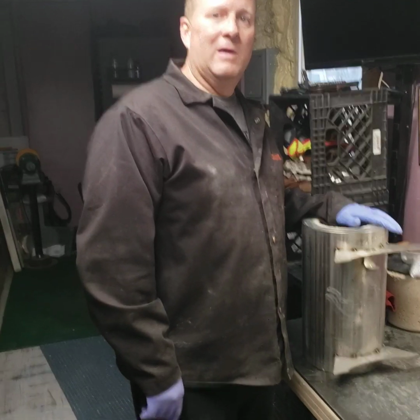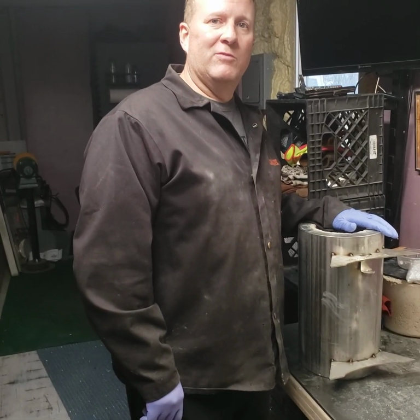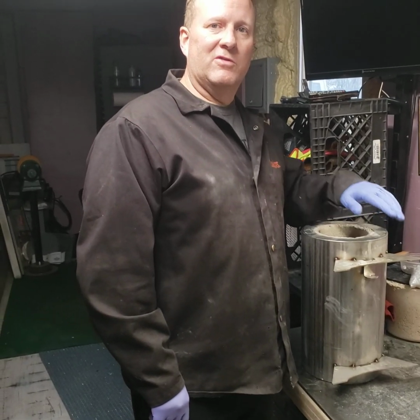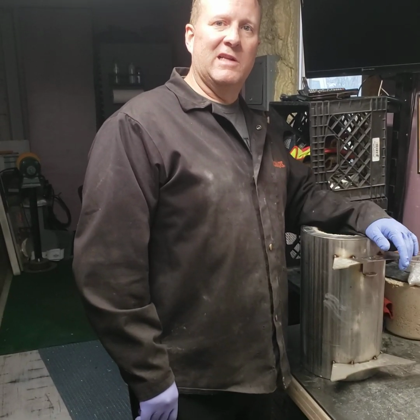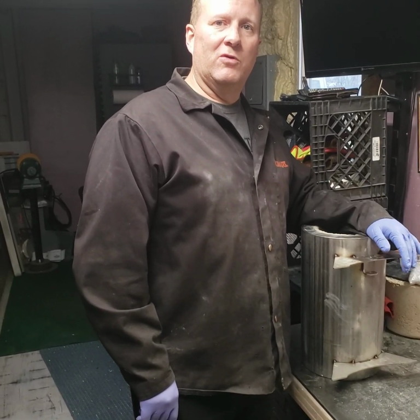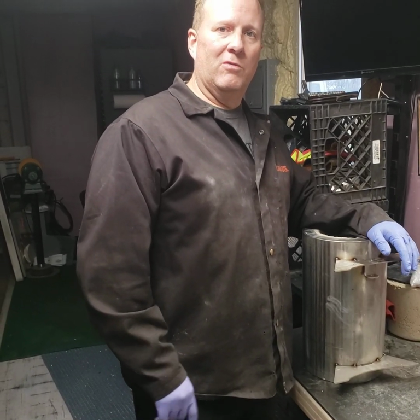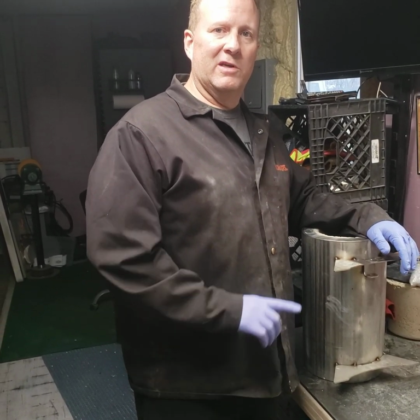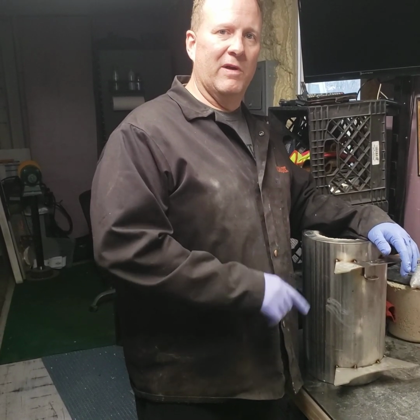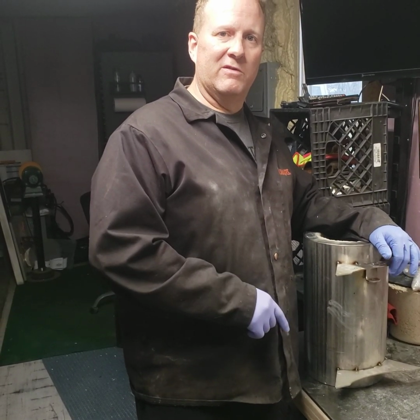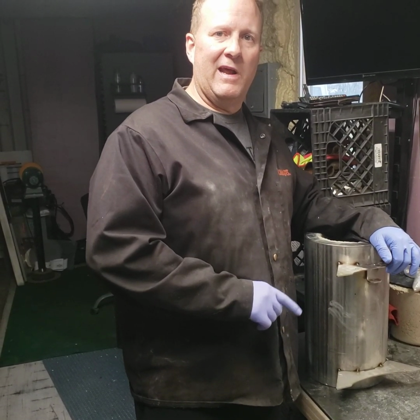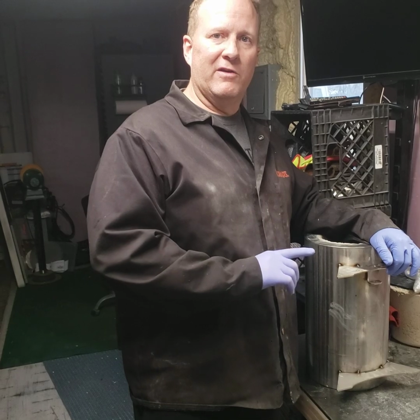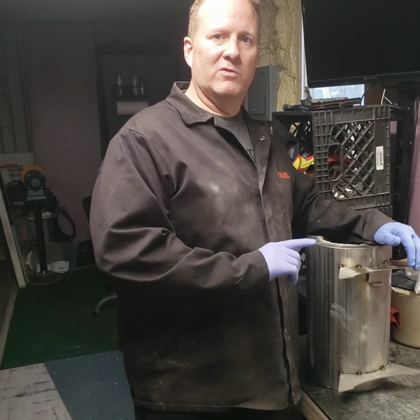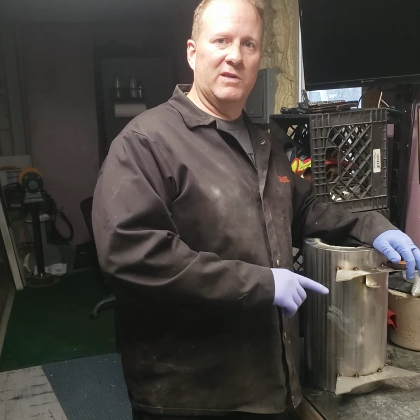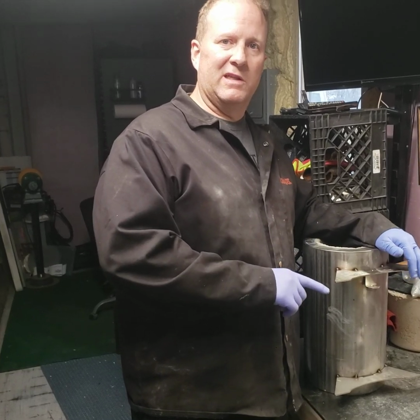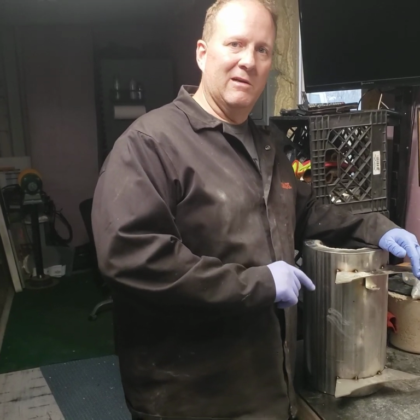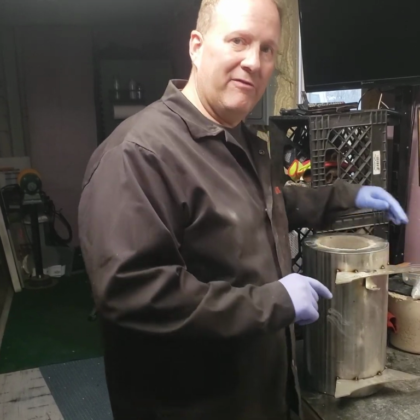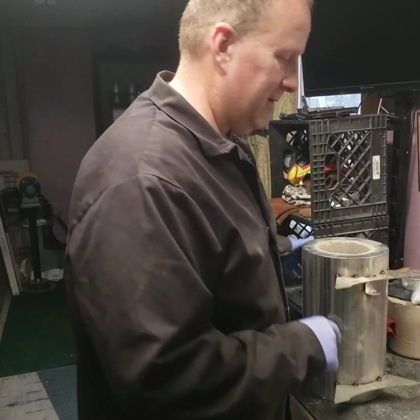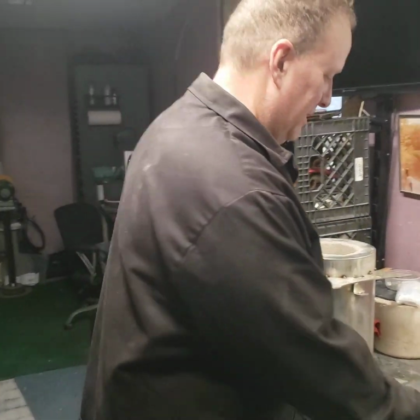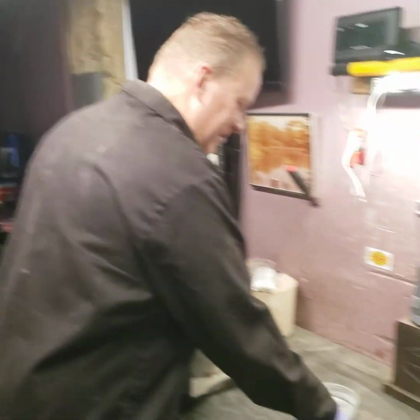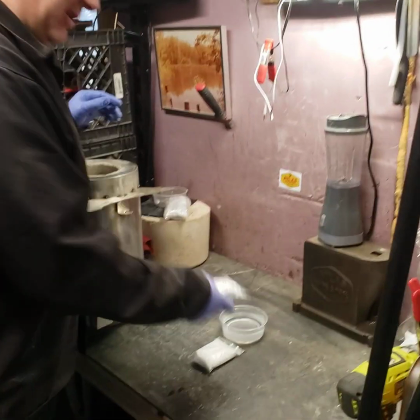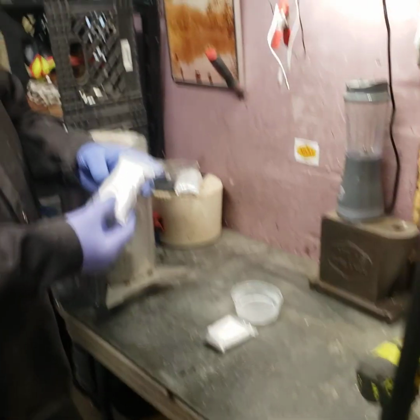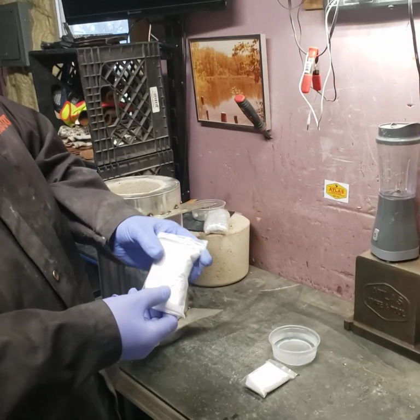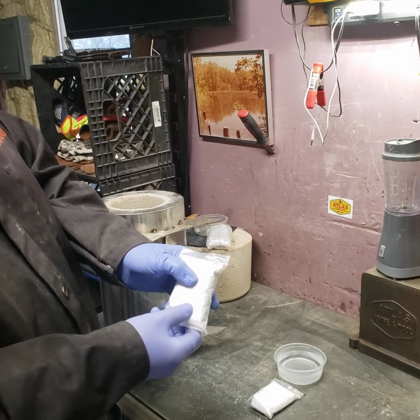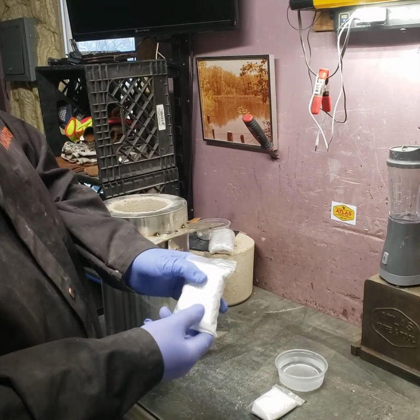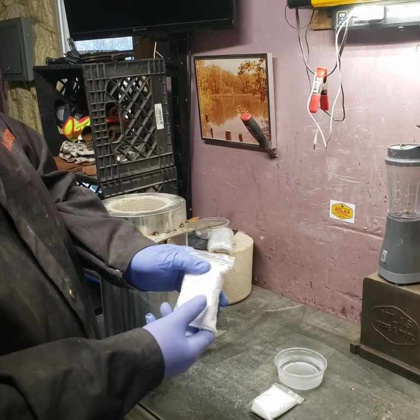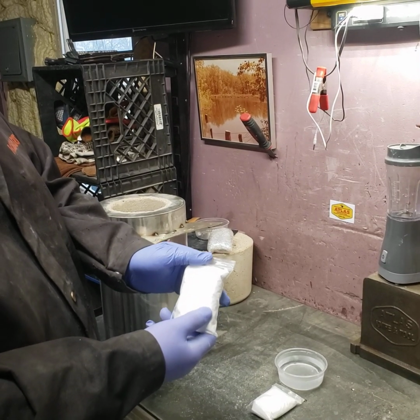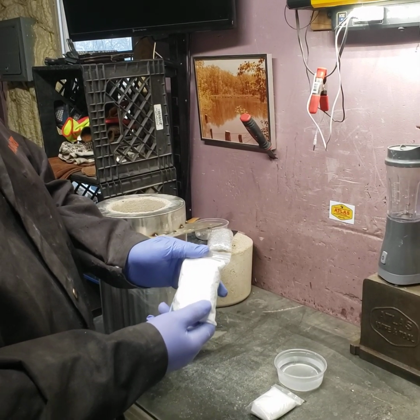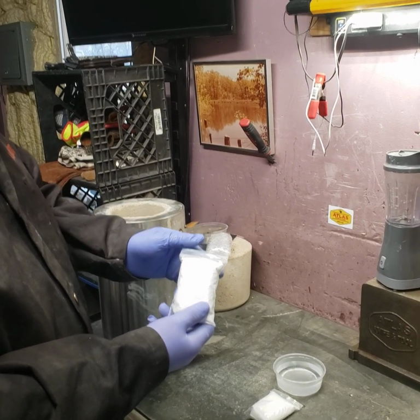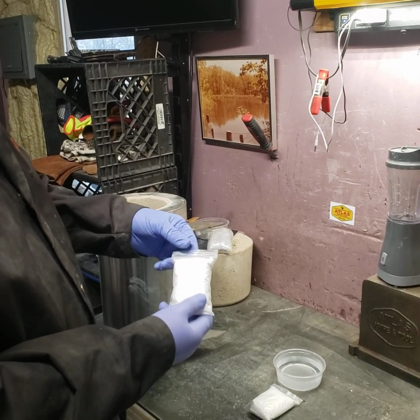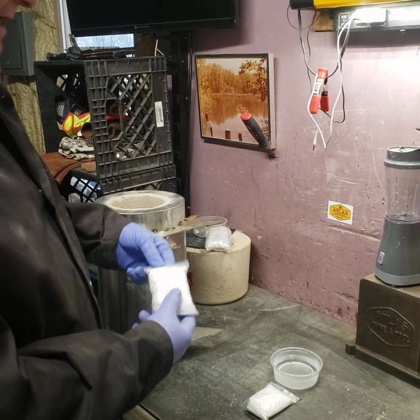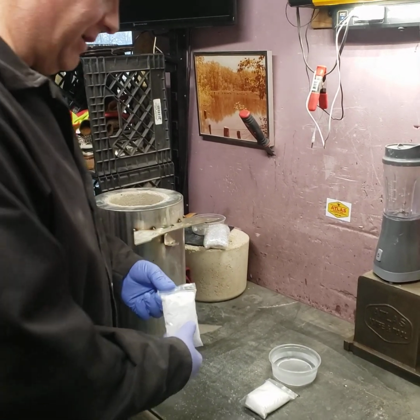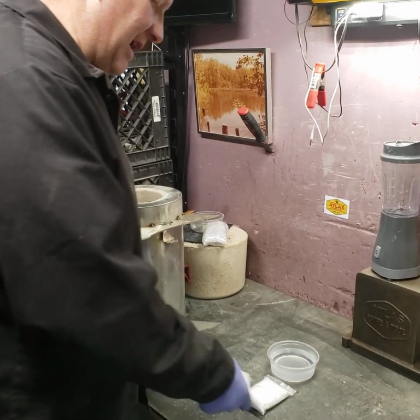Hi, I'm Charles with Atlas Knife and Tool. We're gonna do a brief video today on how to line your forge with Plistix 900F. That's this little bag of white powder that comes with your forge. It's really good stuff.